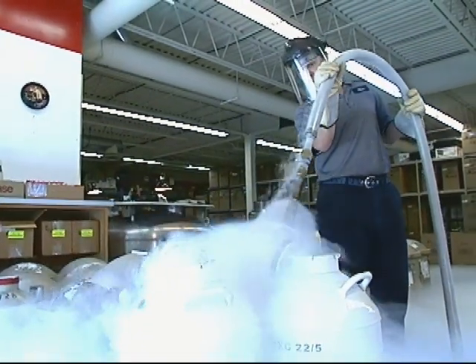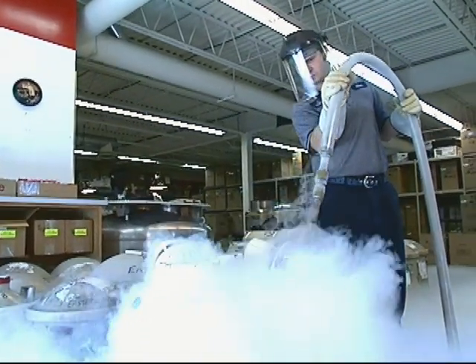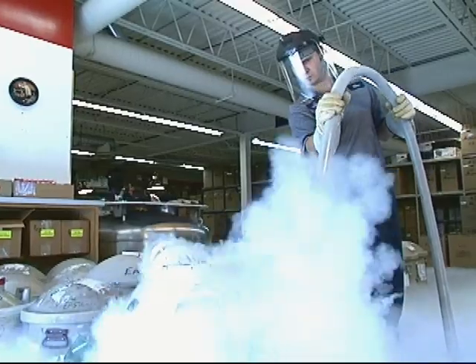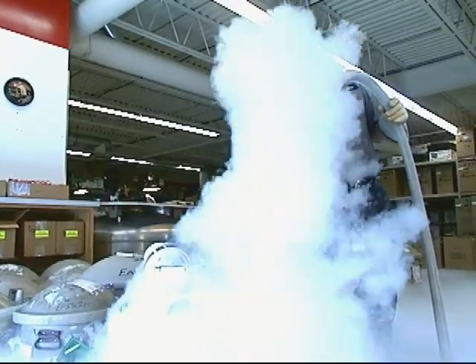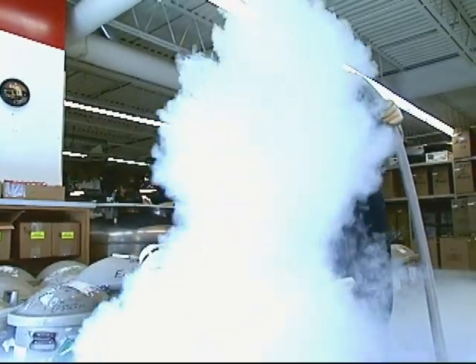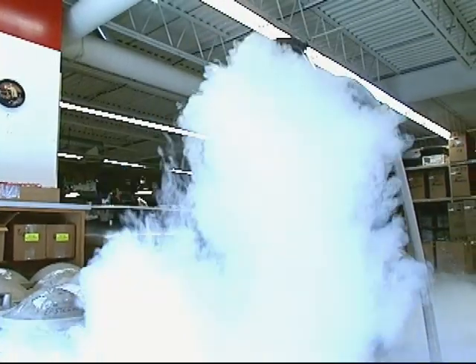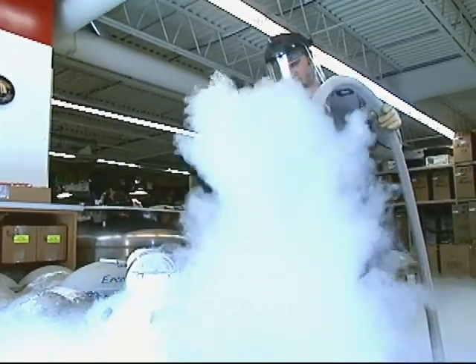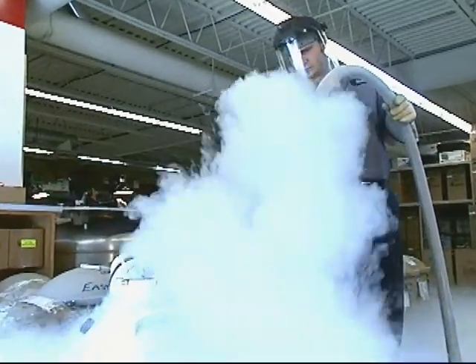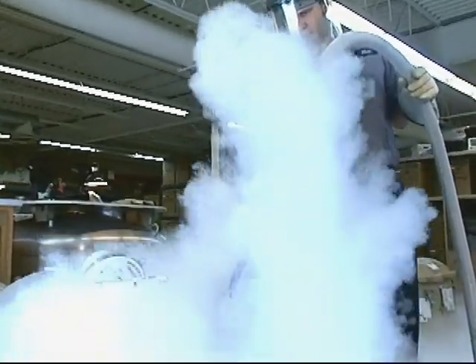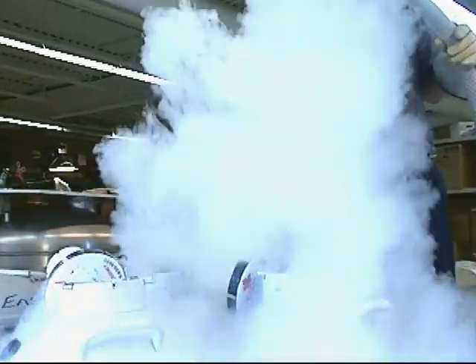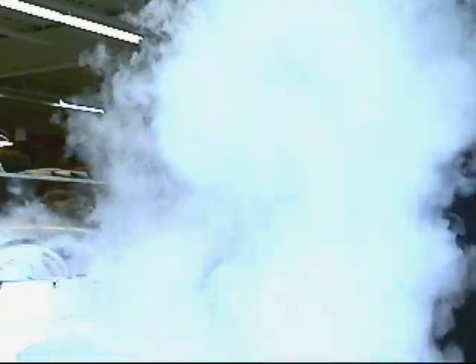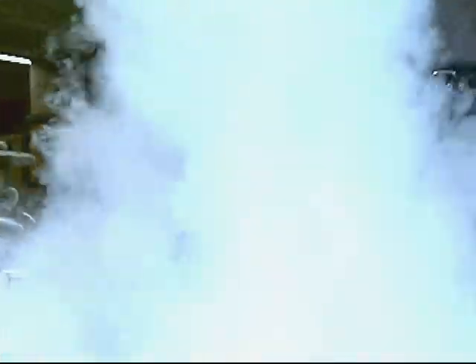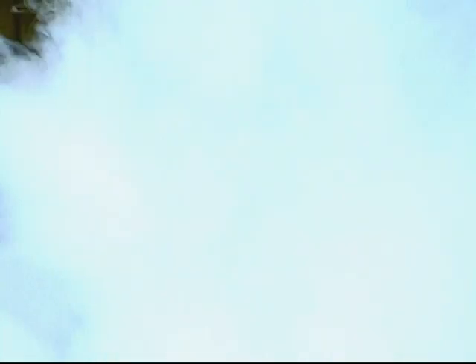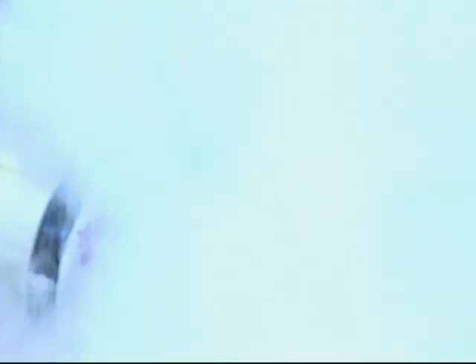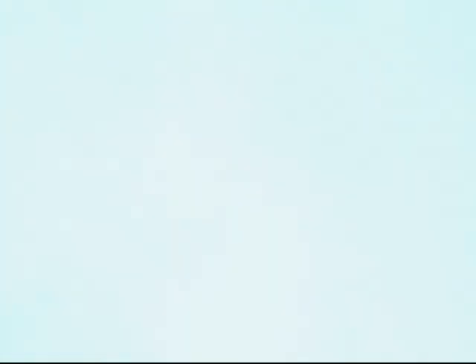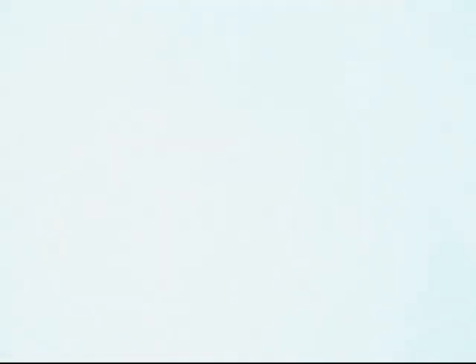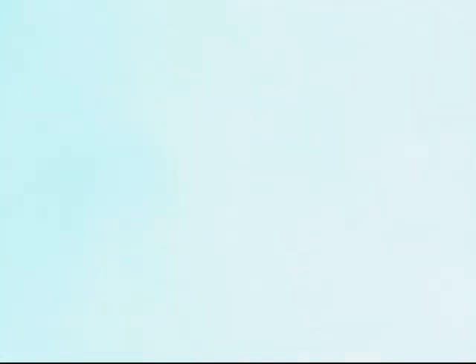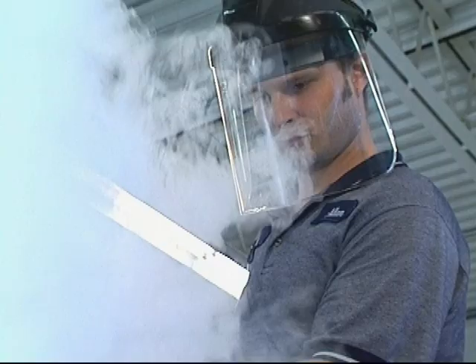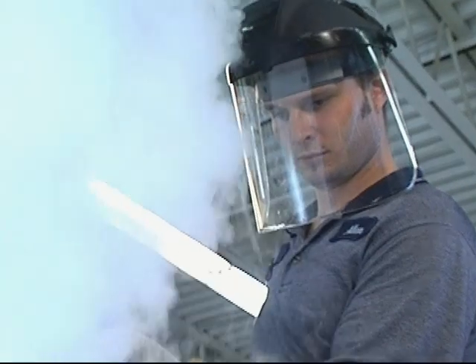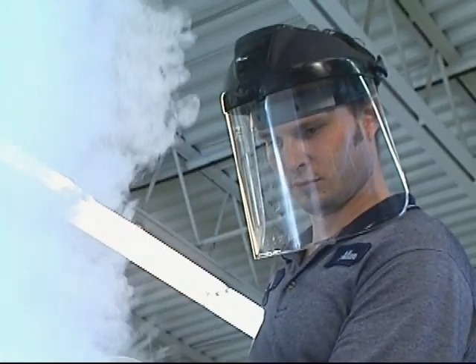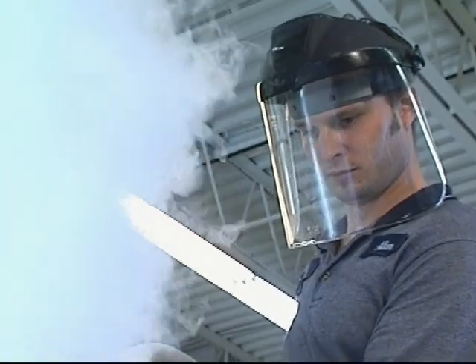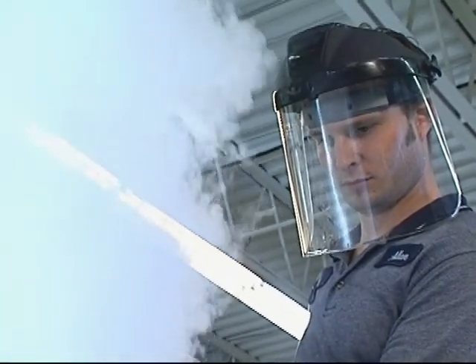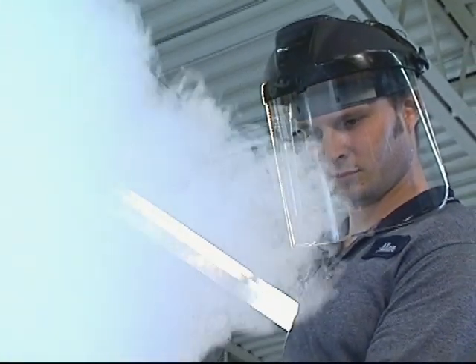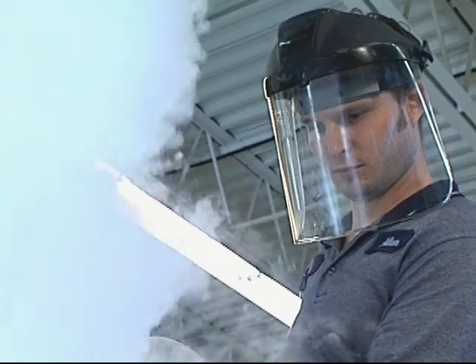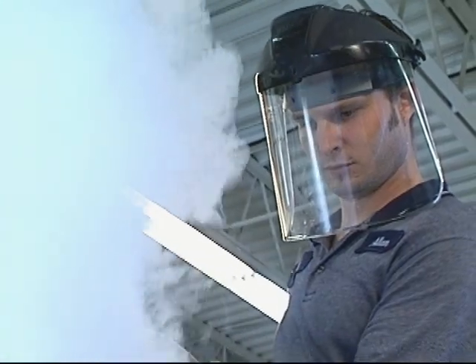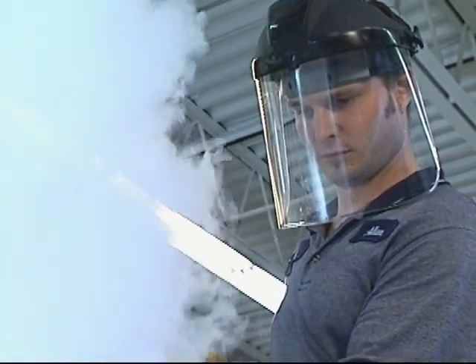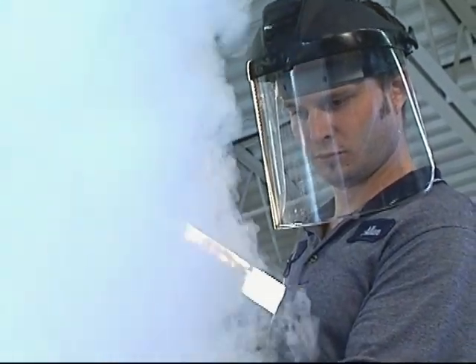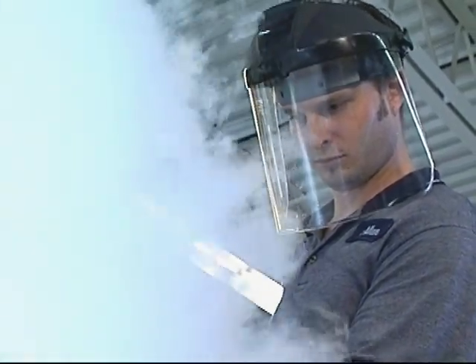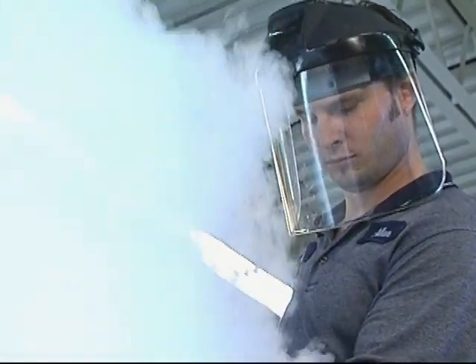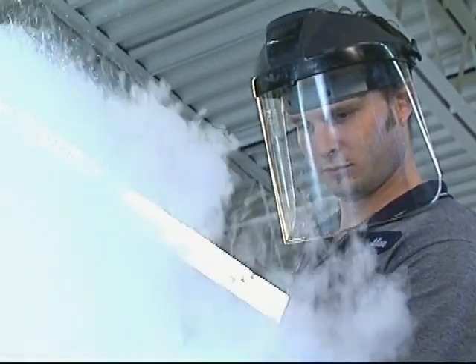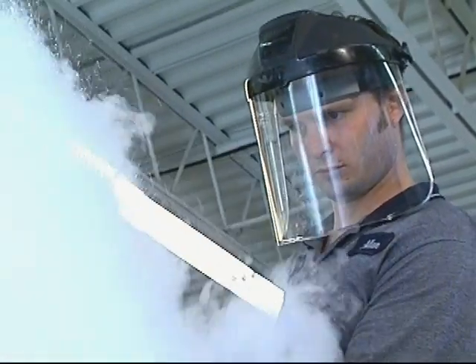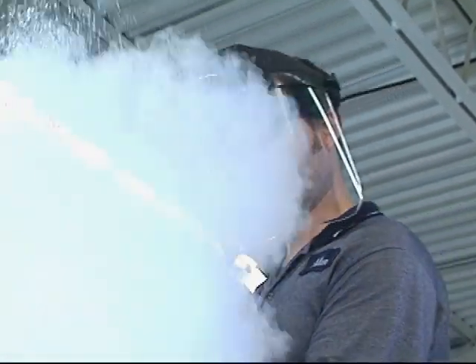As nitrogen gas is colorless, odorless and tasteless, it should always be used and stored in well-ventilated areas. Accidental contact with liquid nitrogen can cause a freezing injury, similar to a burn, which should be treated like frostbite.